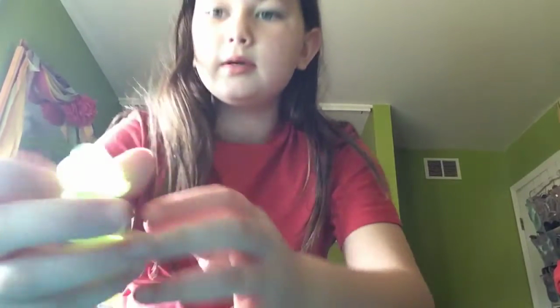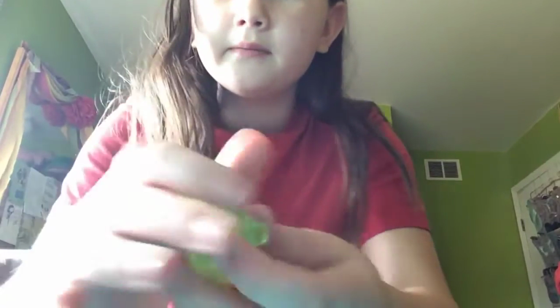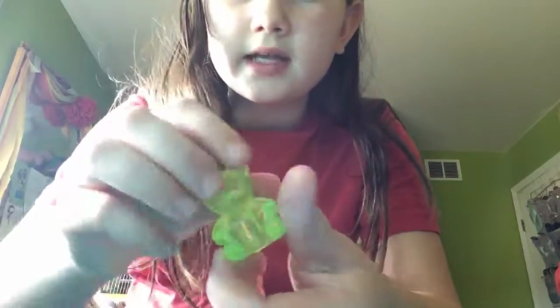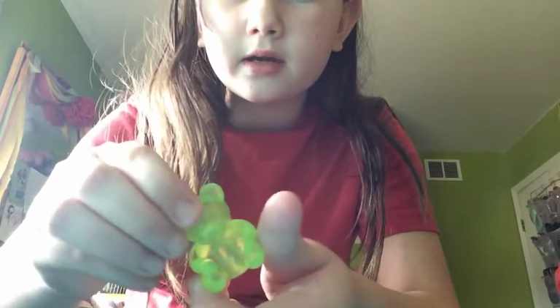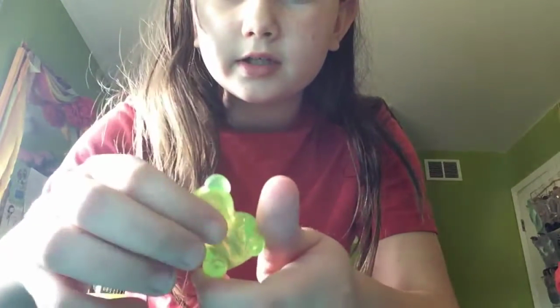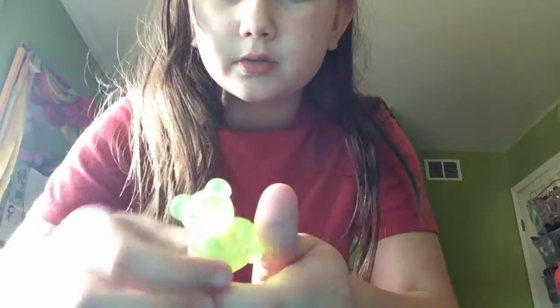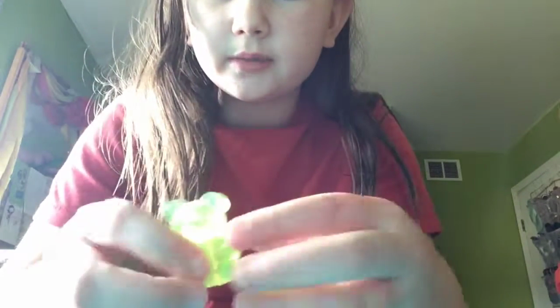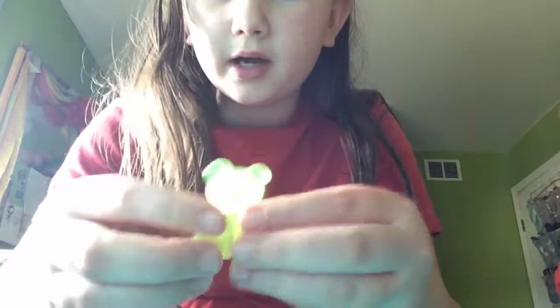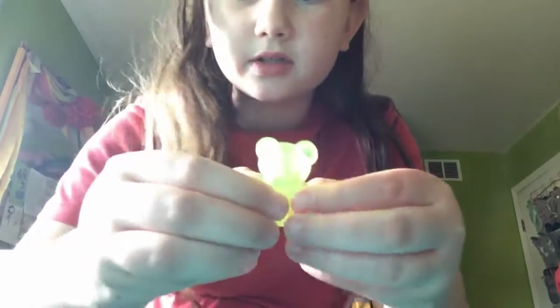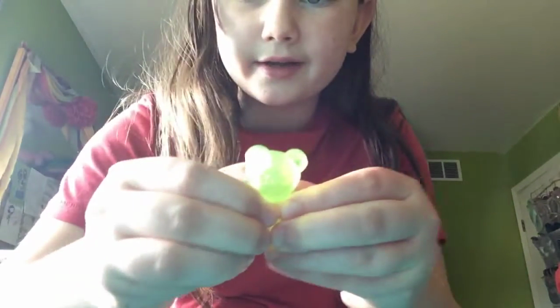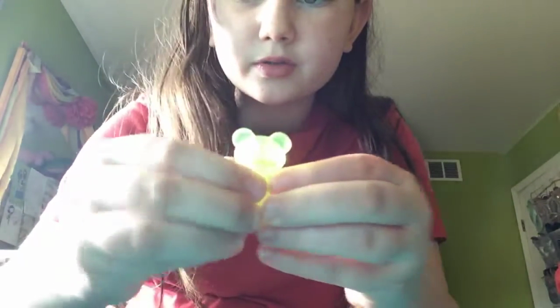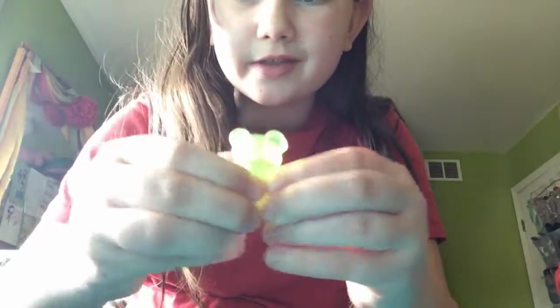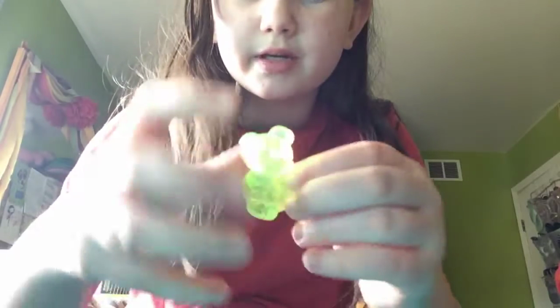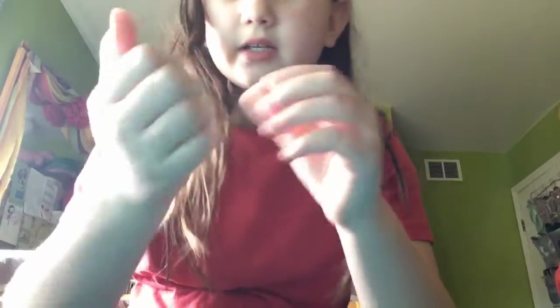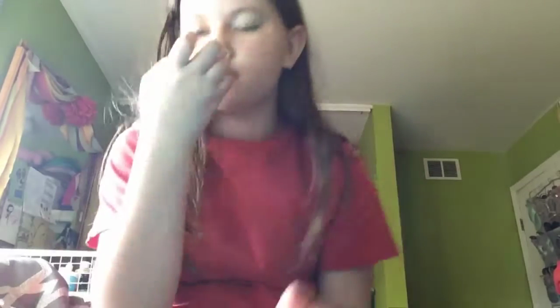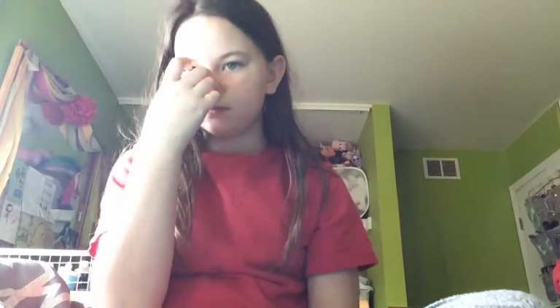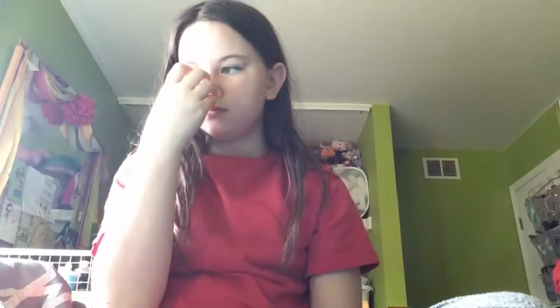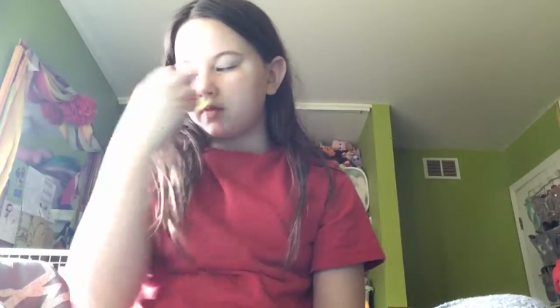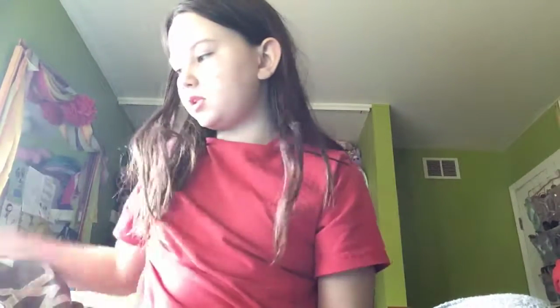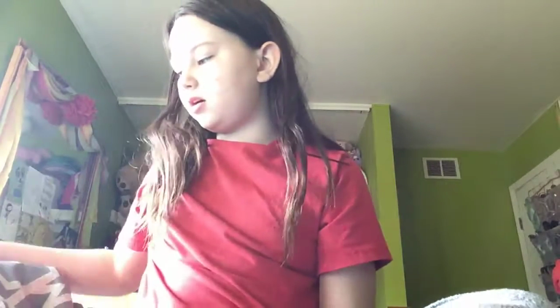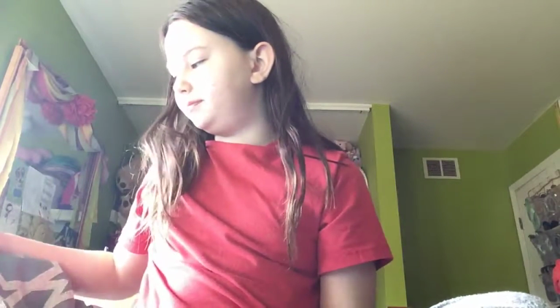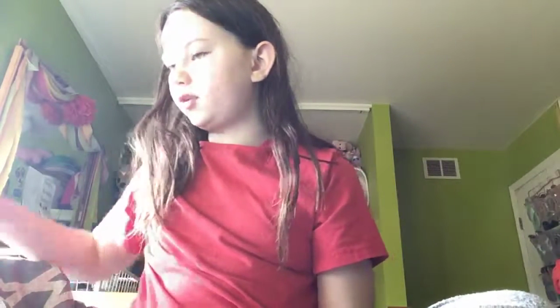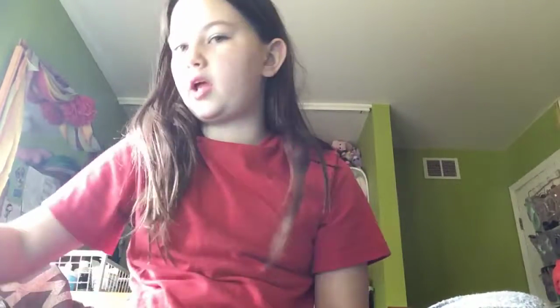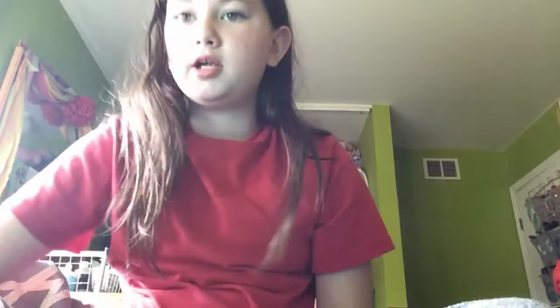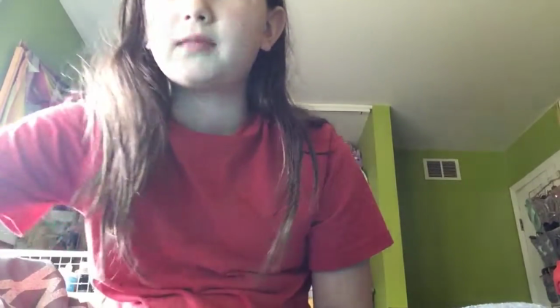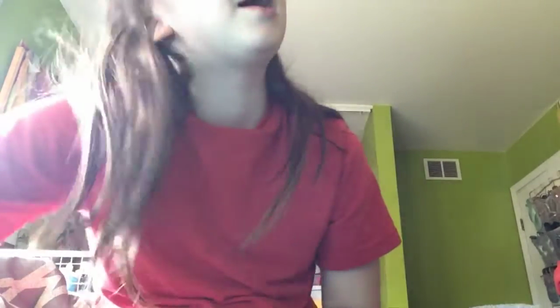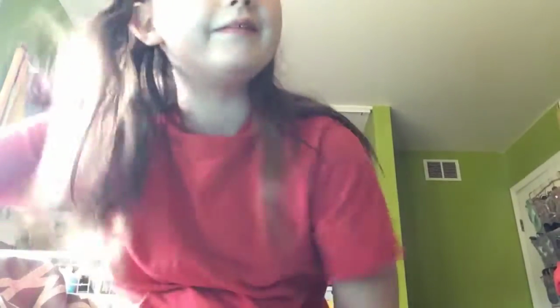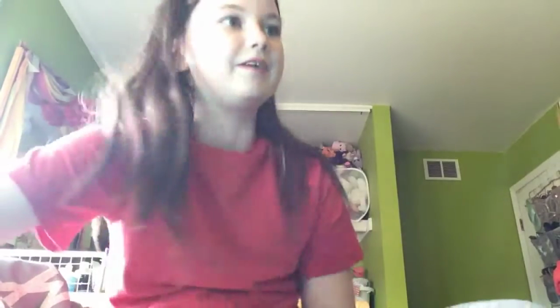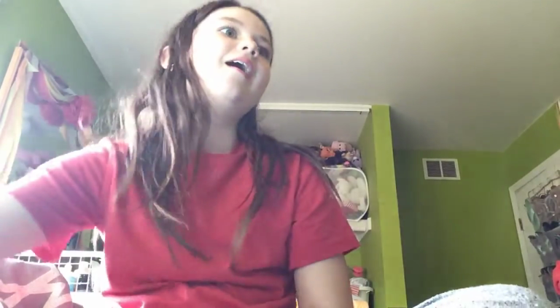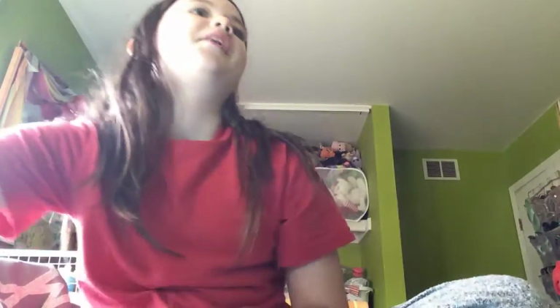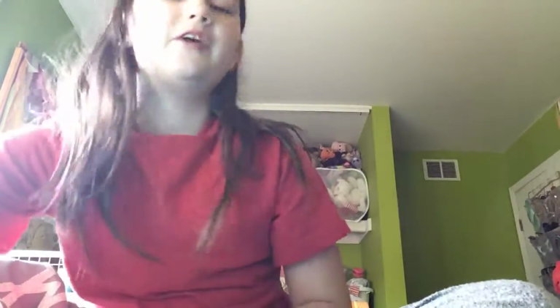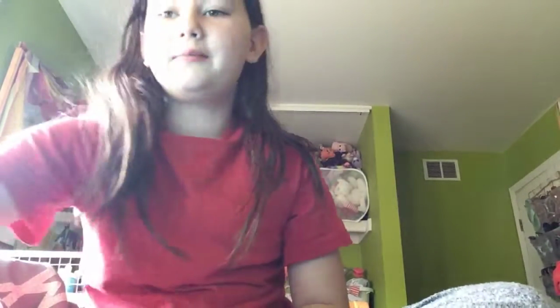This one's not really squishy but I still like to squish it. This one is scented though — it smells like green lime.